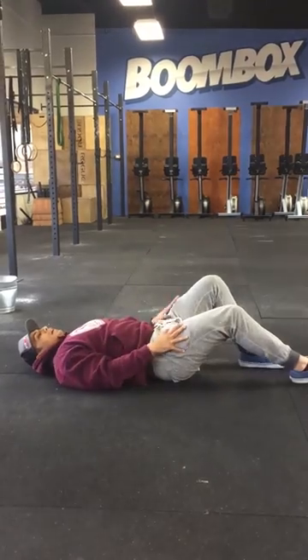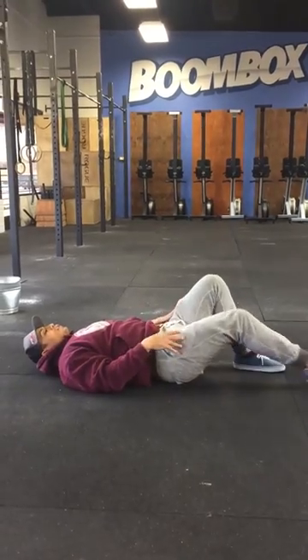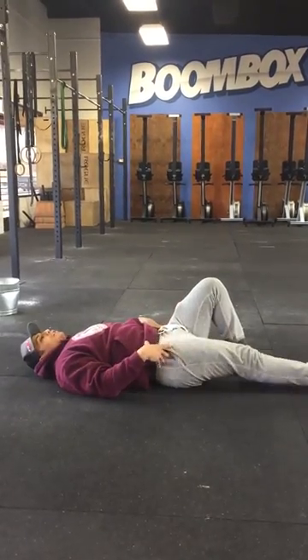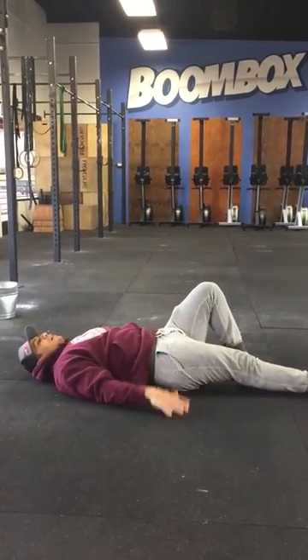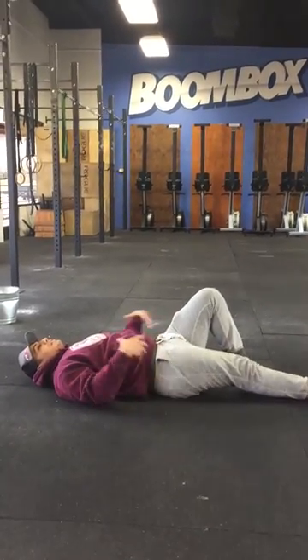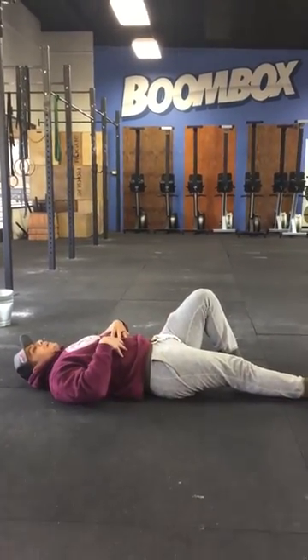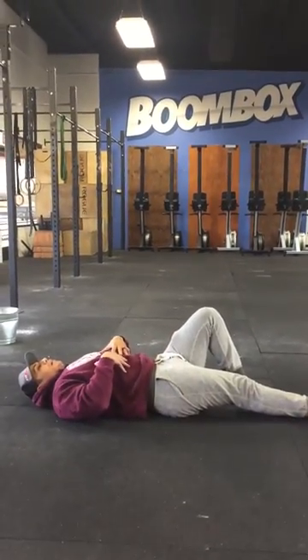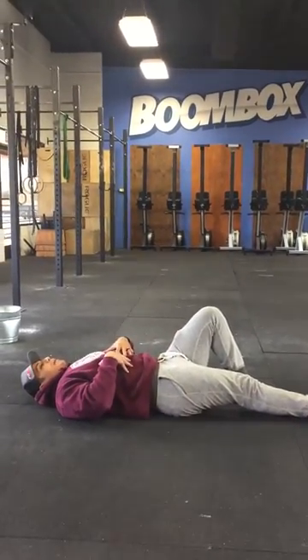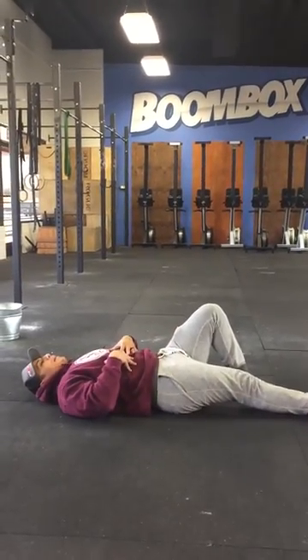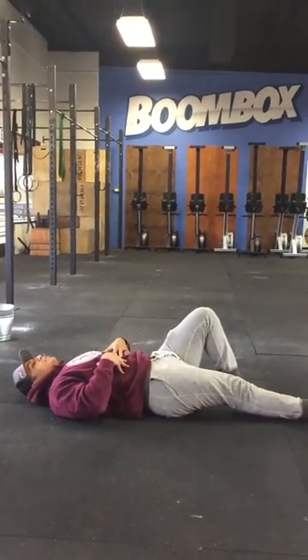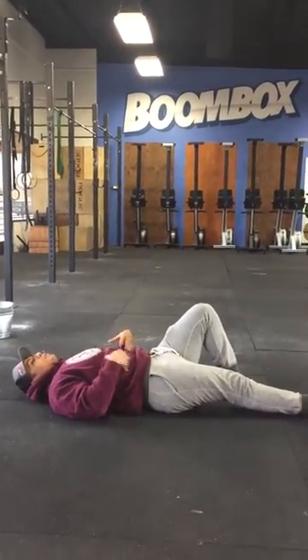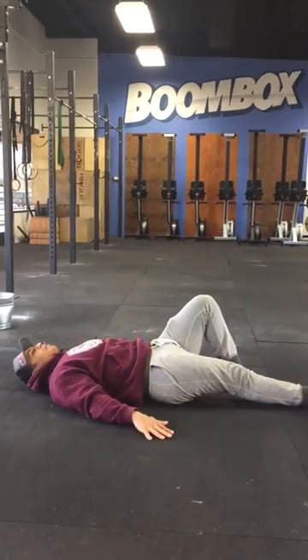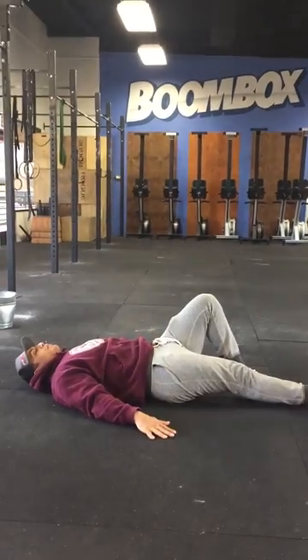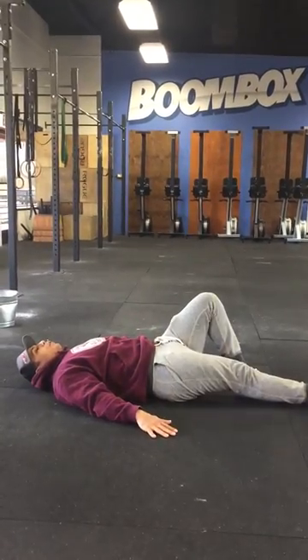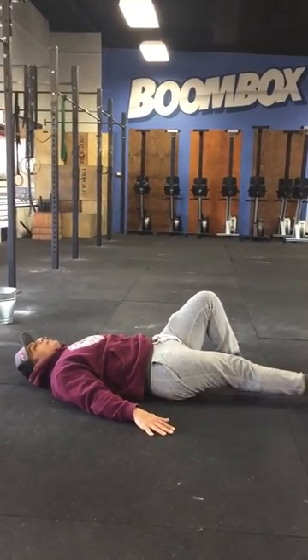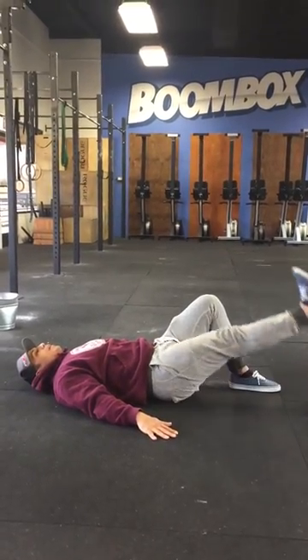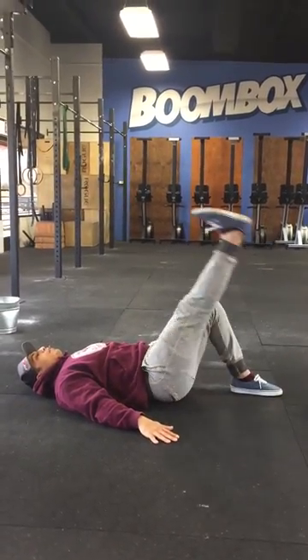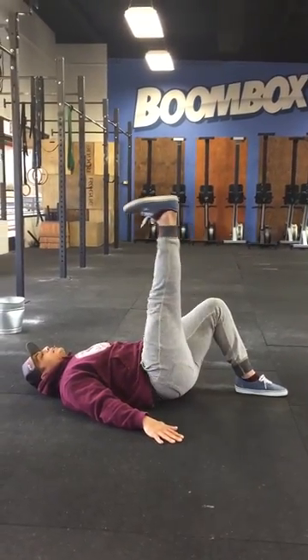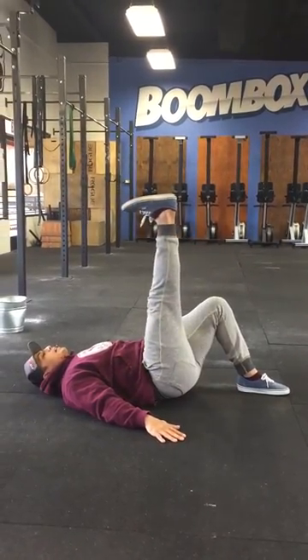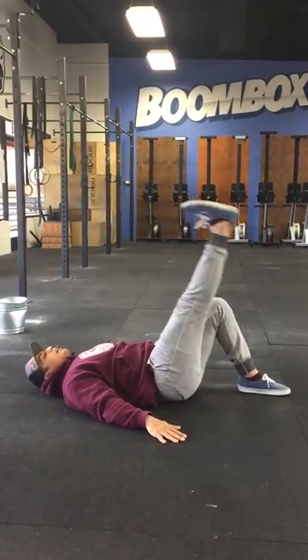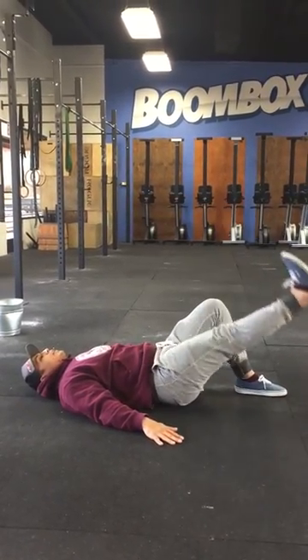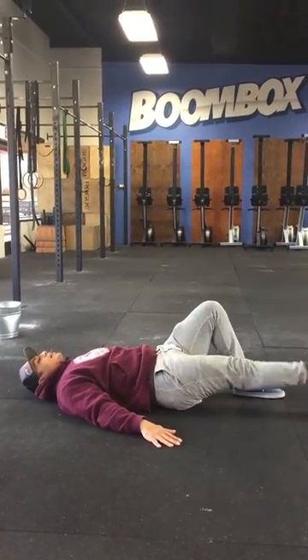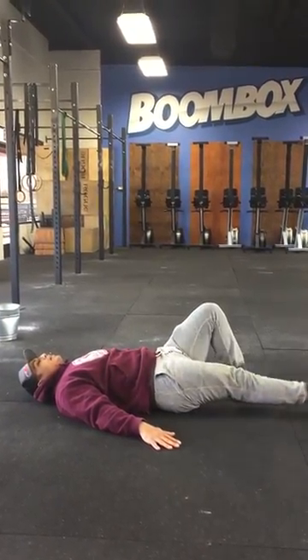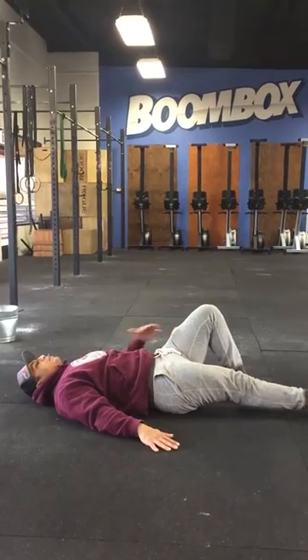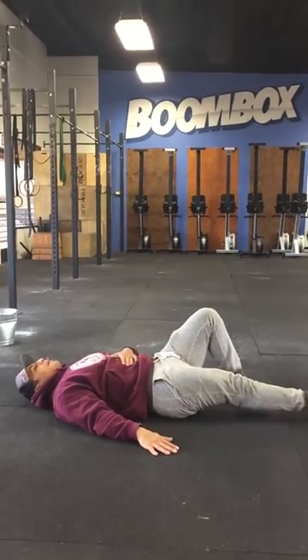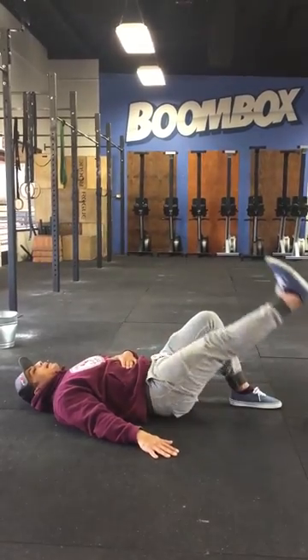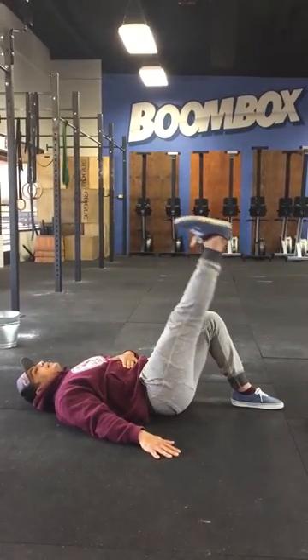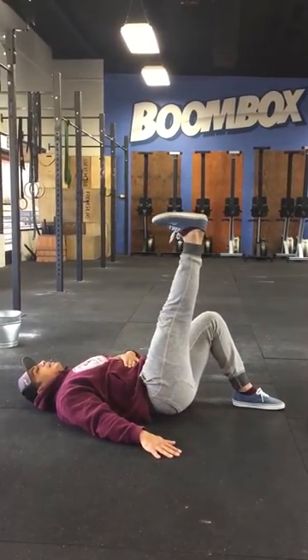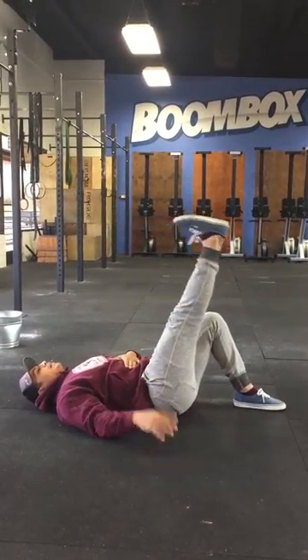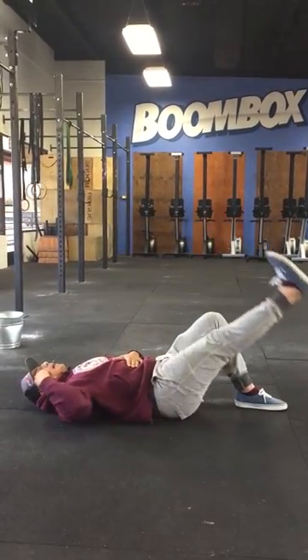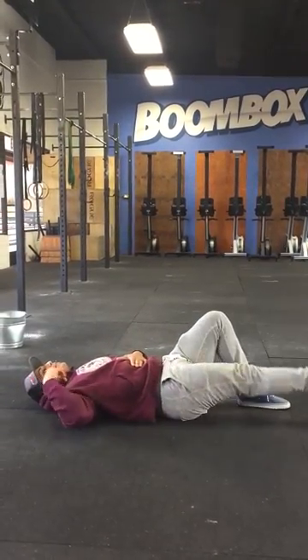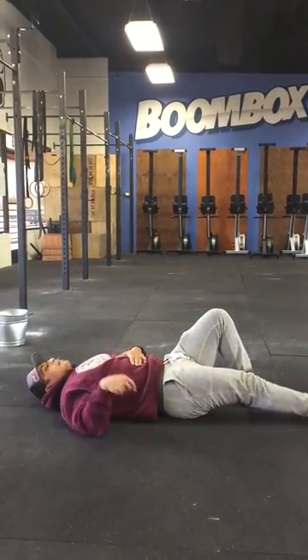And then again, you're just going to alternate sides — same thing. Push that back into the floor, and then raise up as high as you can, straight leg, always sticking that midline in mind.